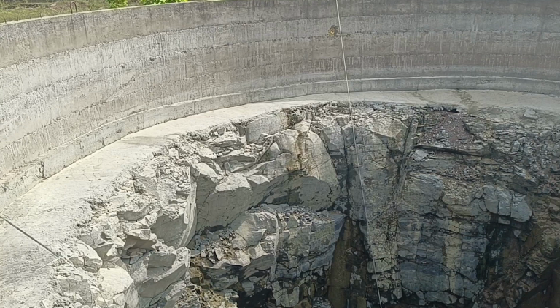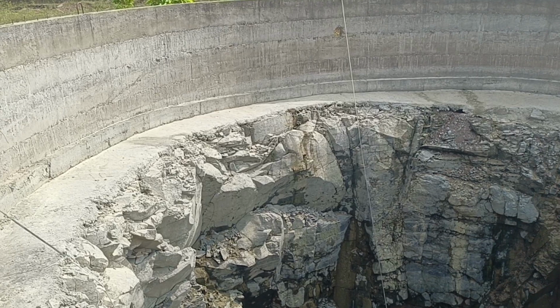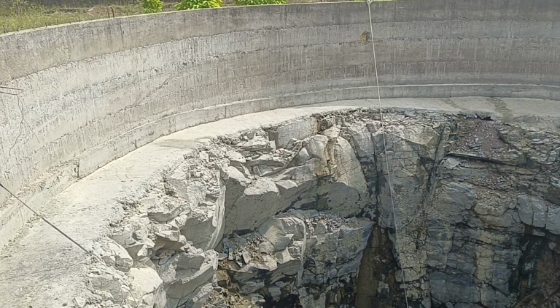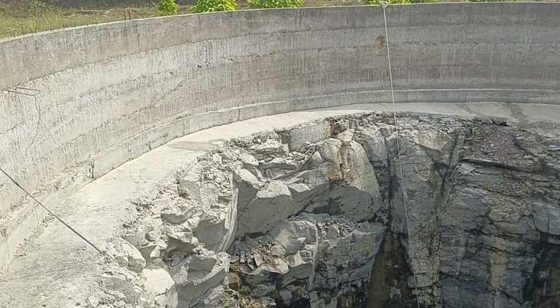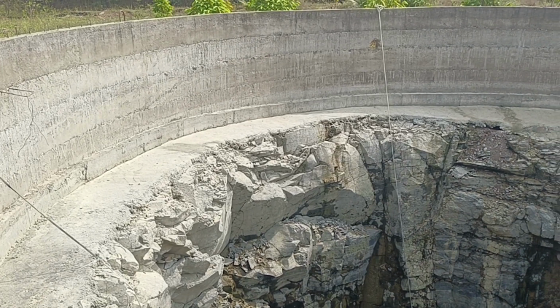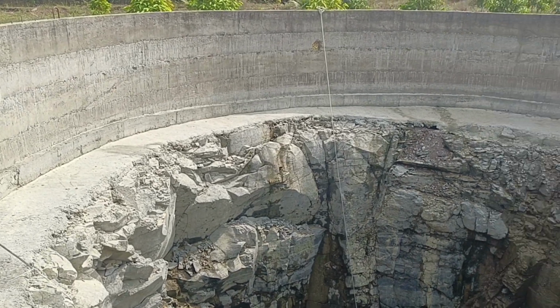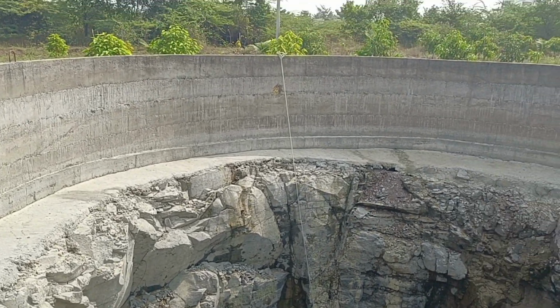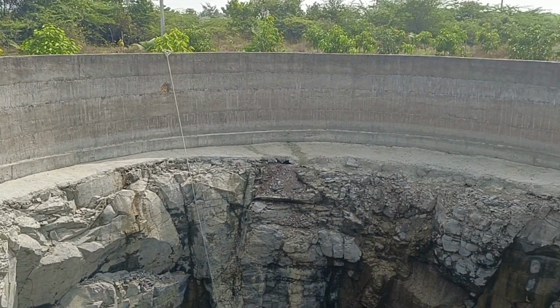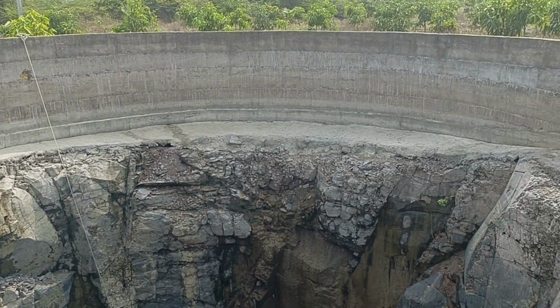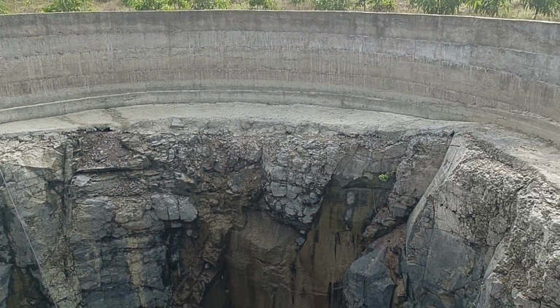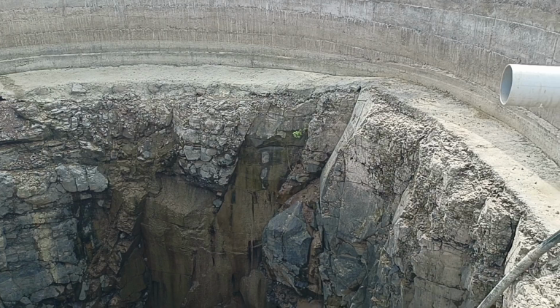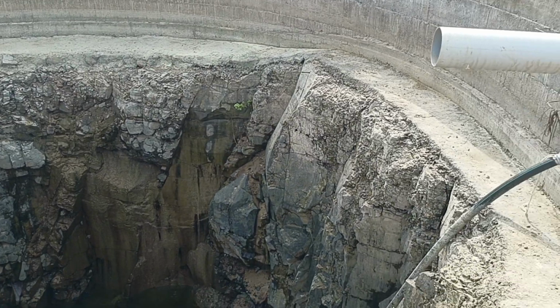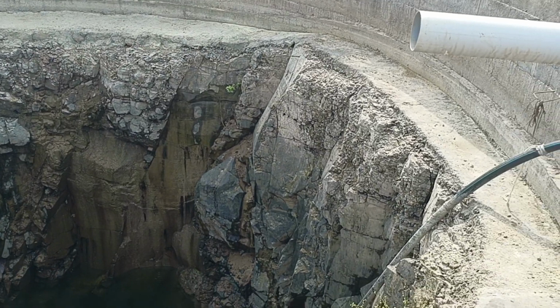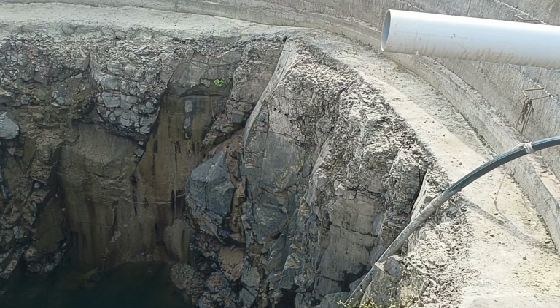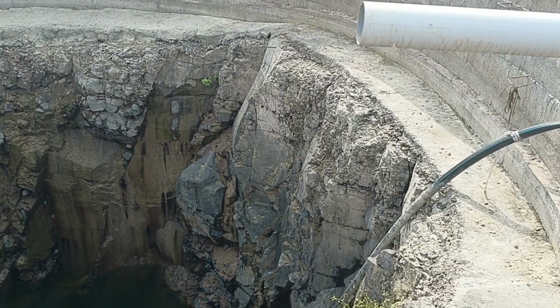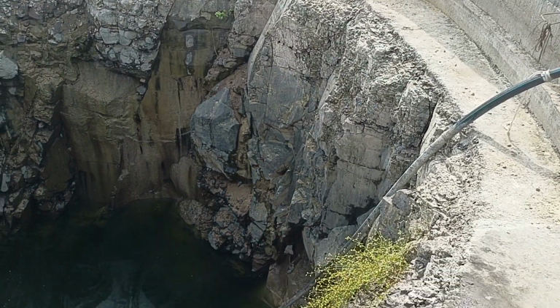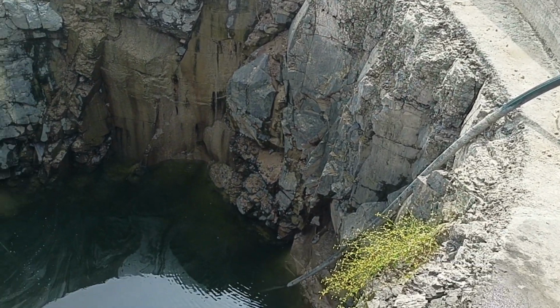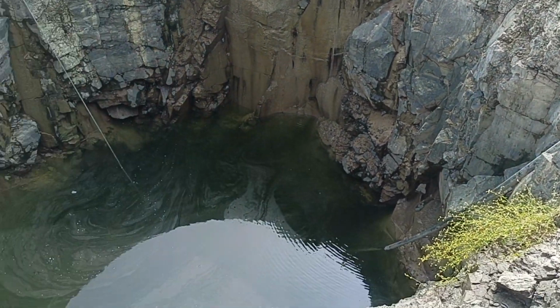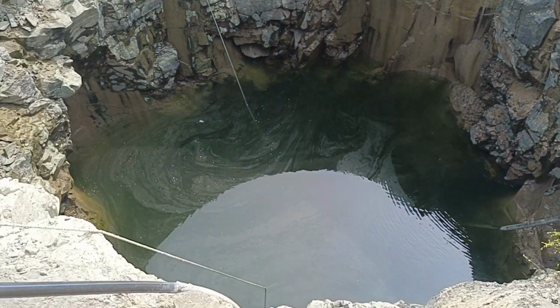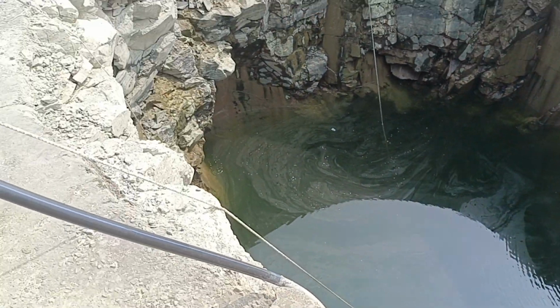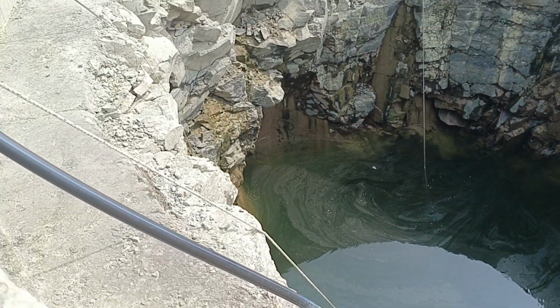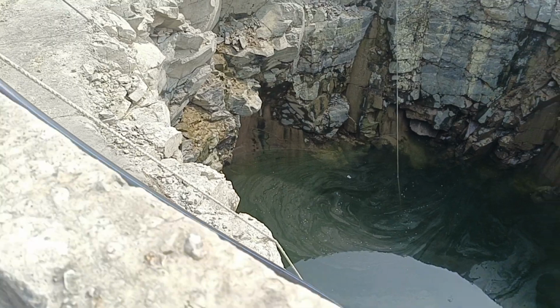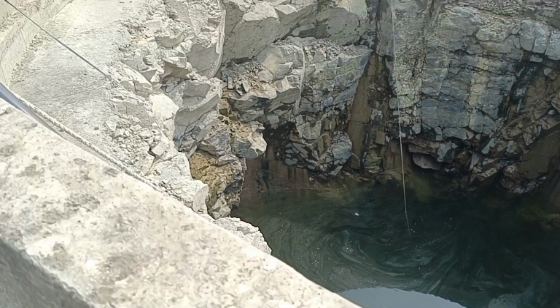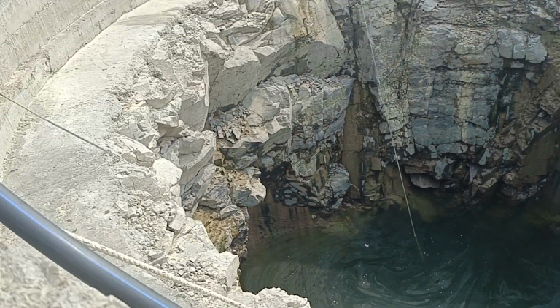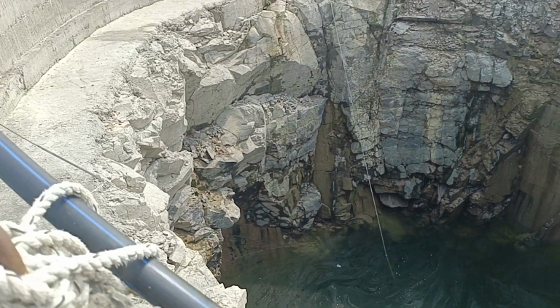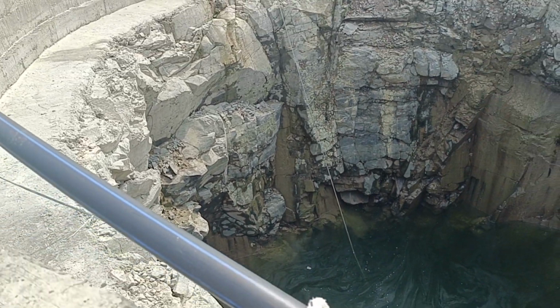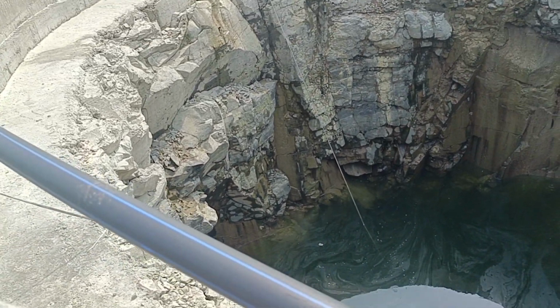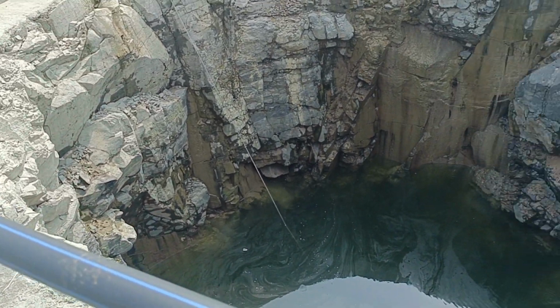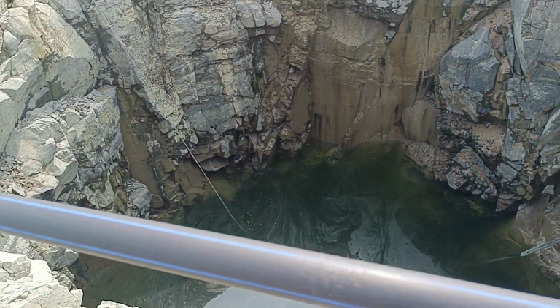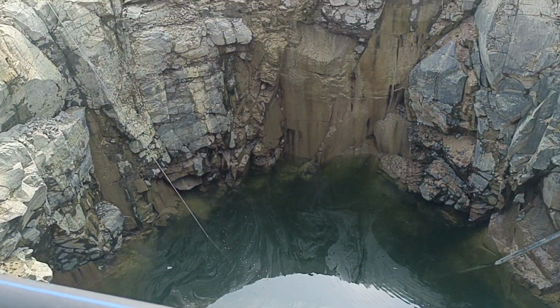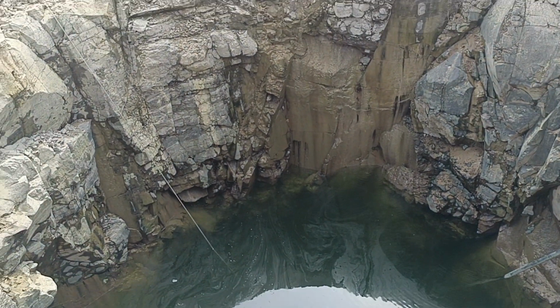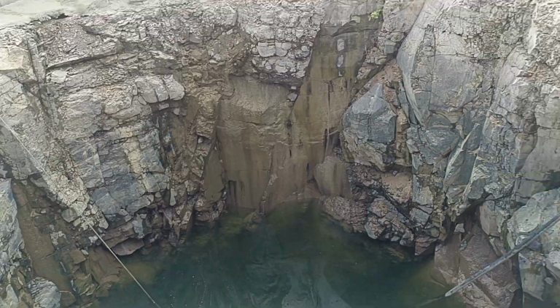Welcome to another episode of Bangla Agrico farming videos. Today I'm going to show you a well that is actually dug with volcanic rocks. This is in Pune, at one of our esteemed customers' places.